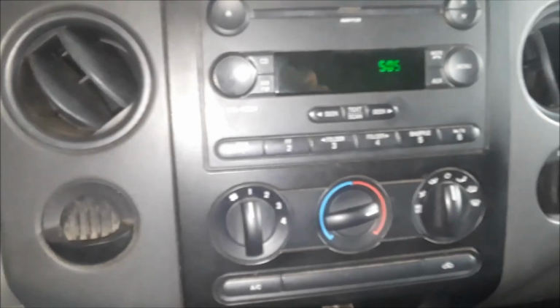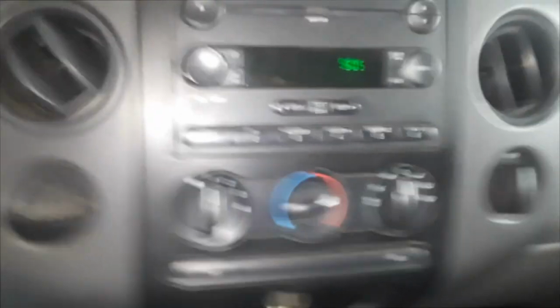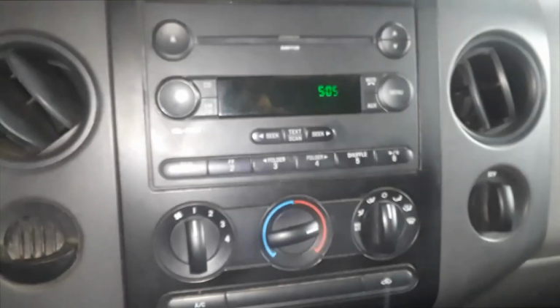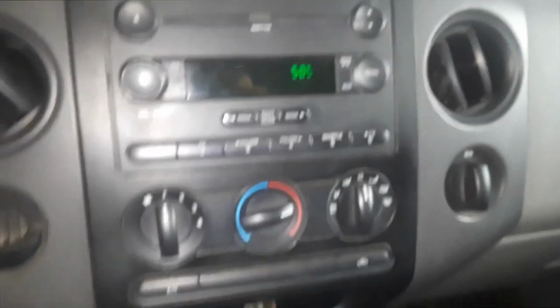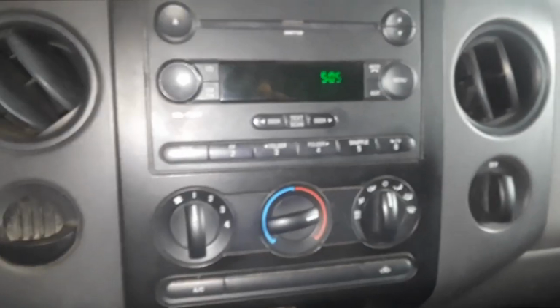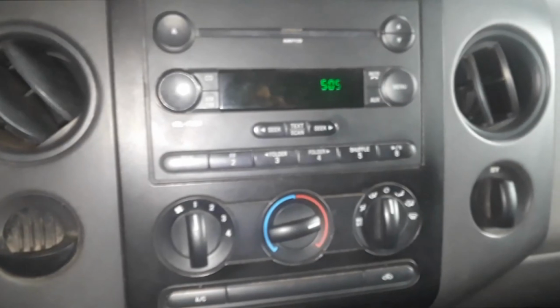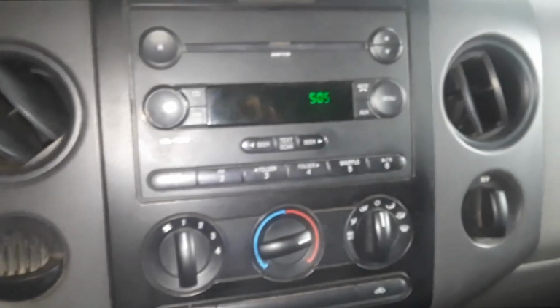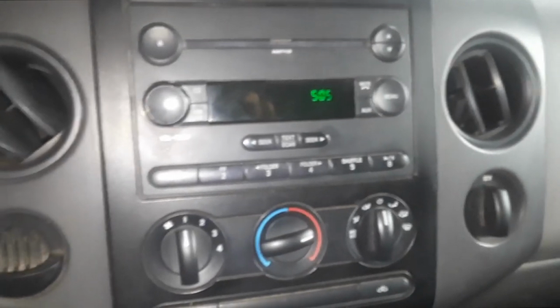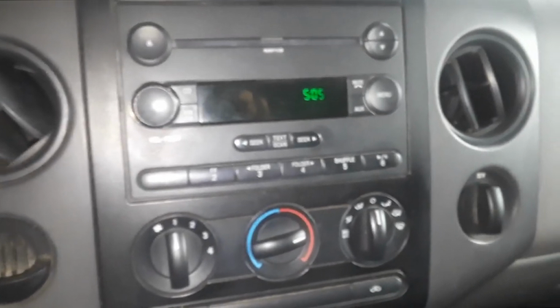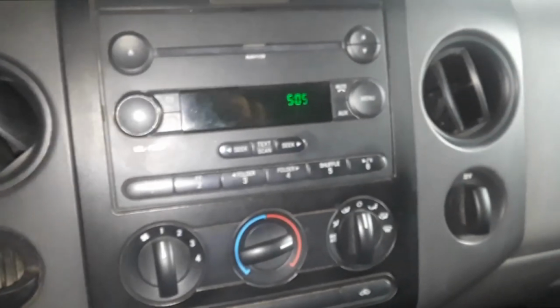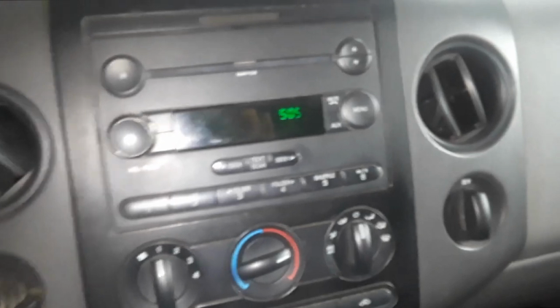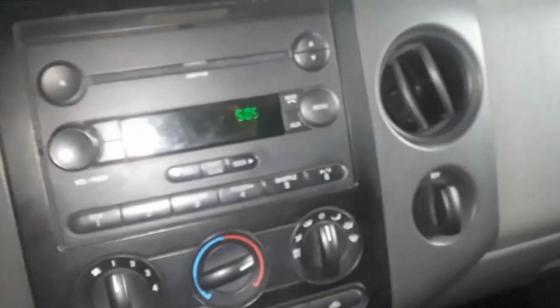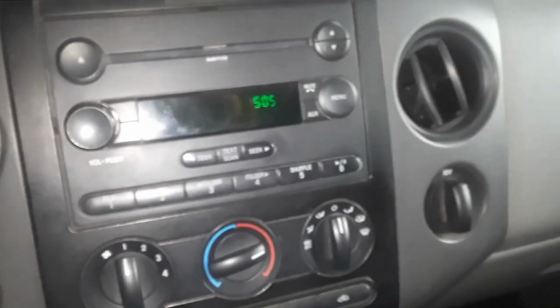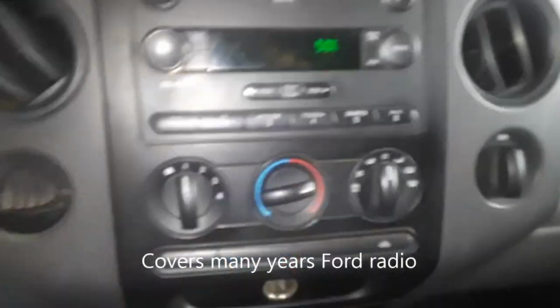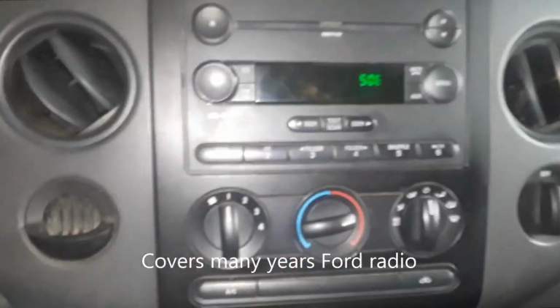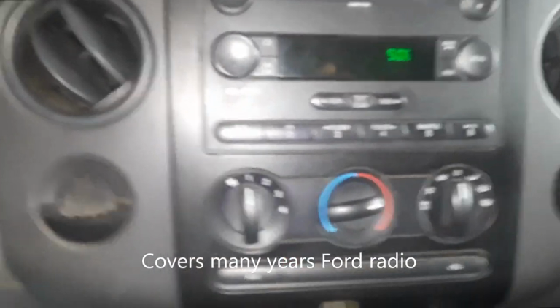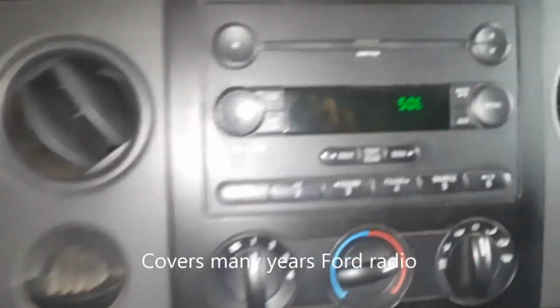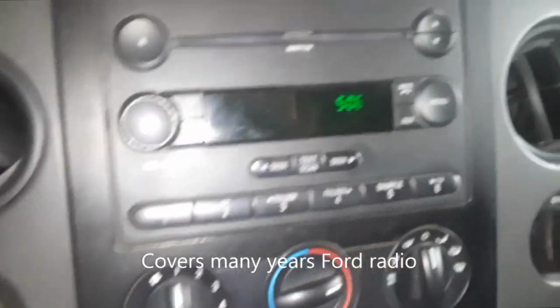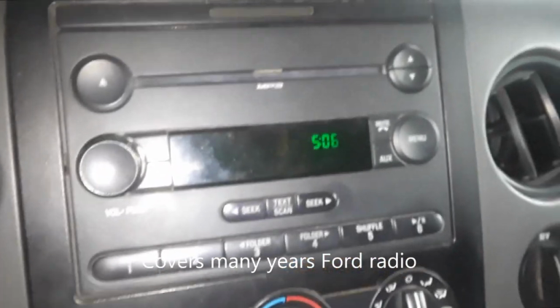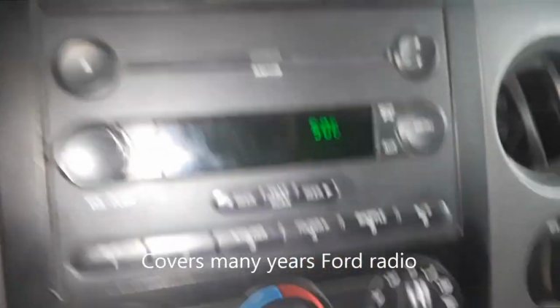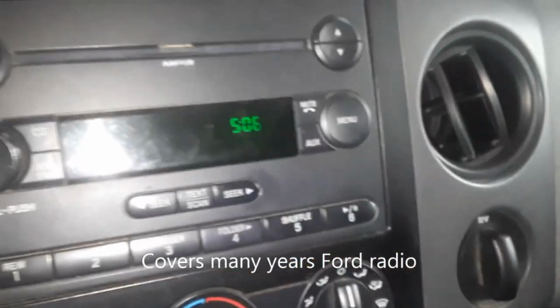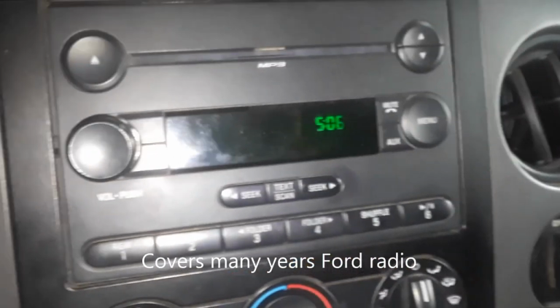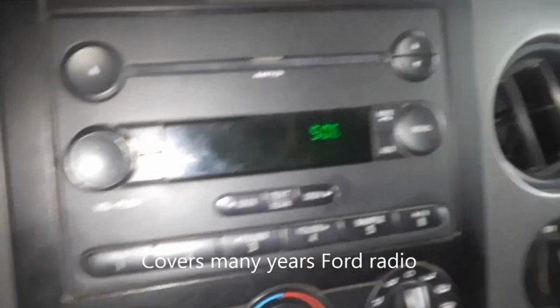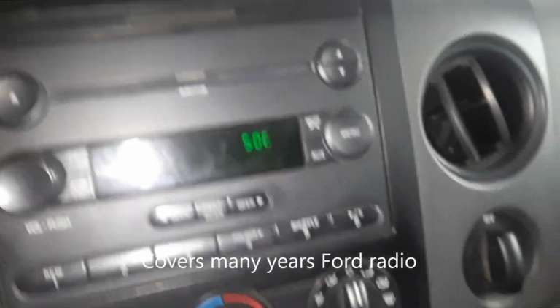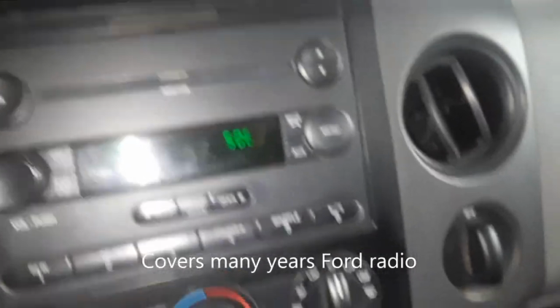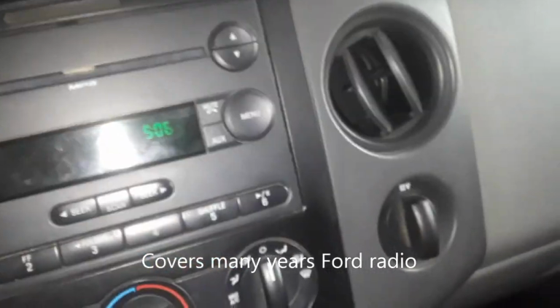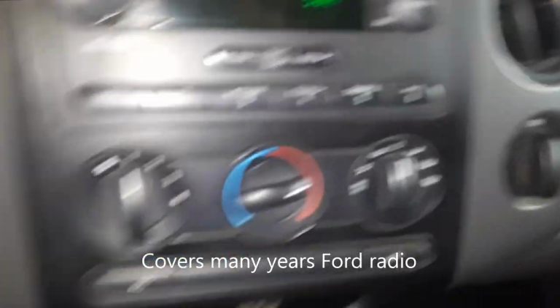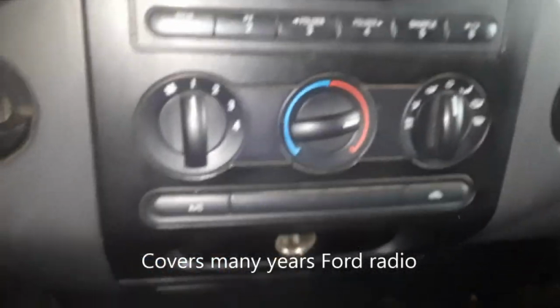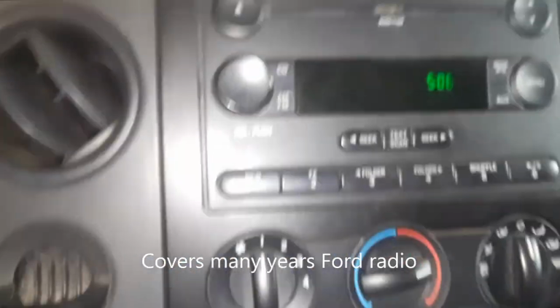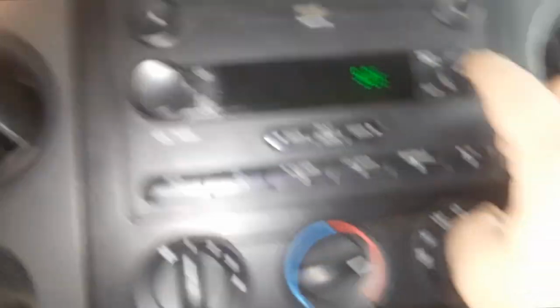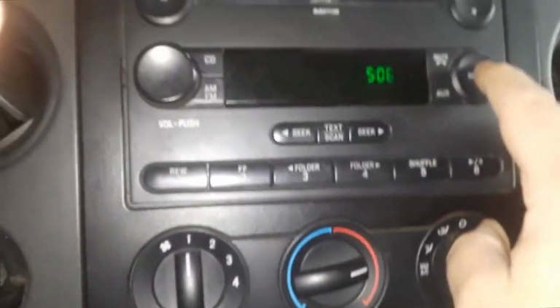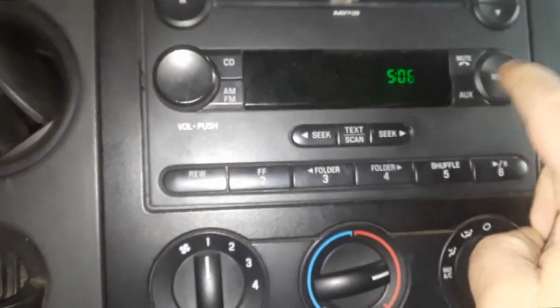Joe Beermaster here. We have a 2007 Ford F-150 and I'm going to show you how to set the time on your radio. If you have this type of radio, which is very common, it's pretty simple. We've got a menu button here next to the clock.